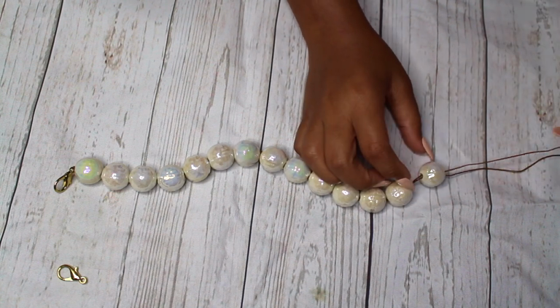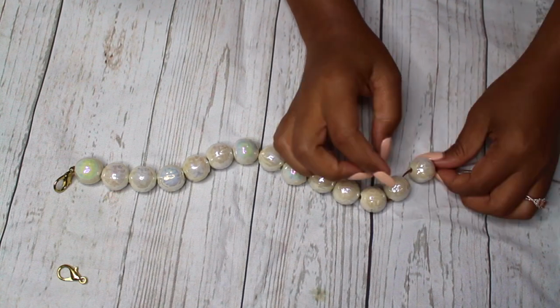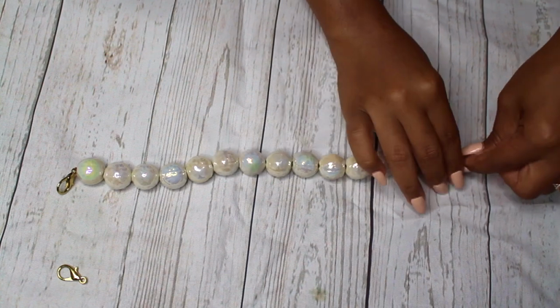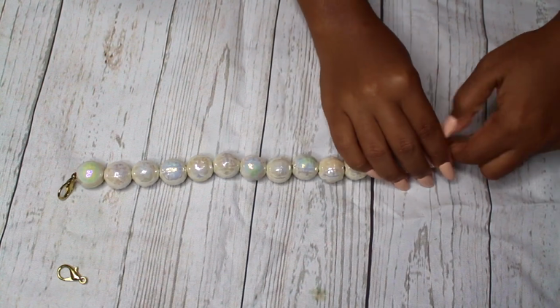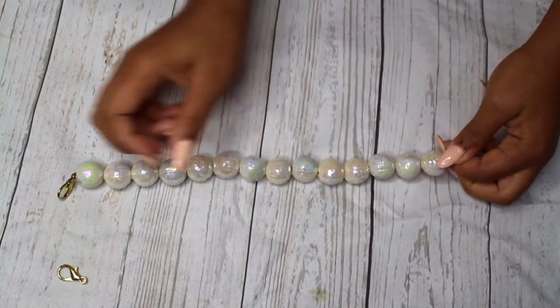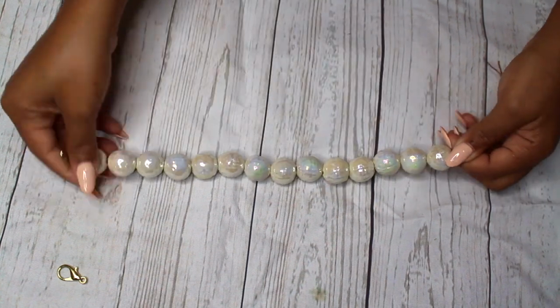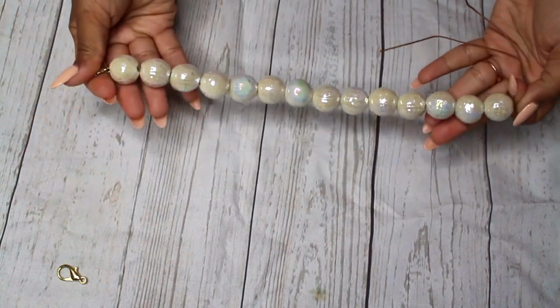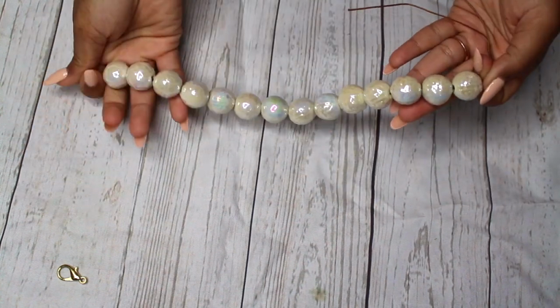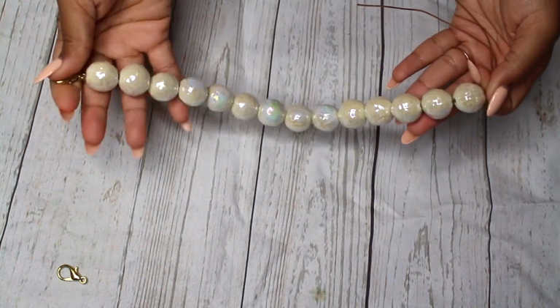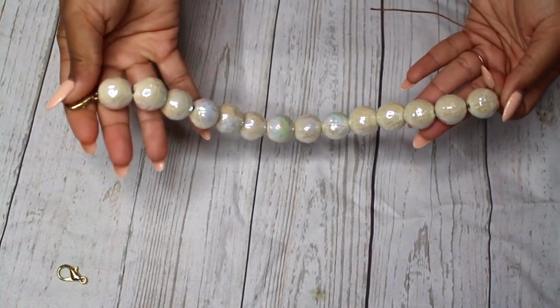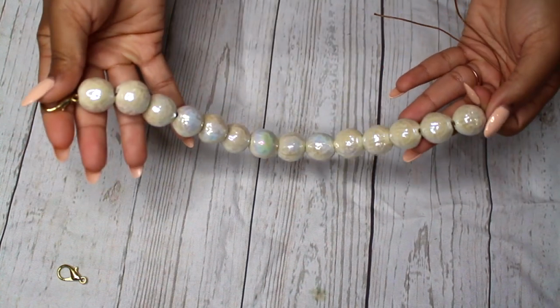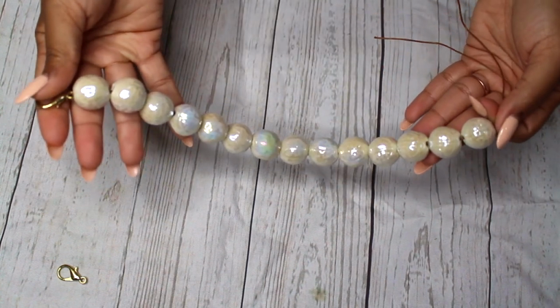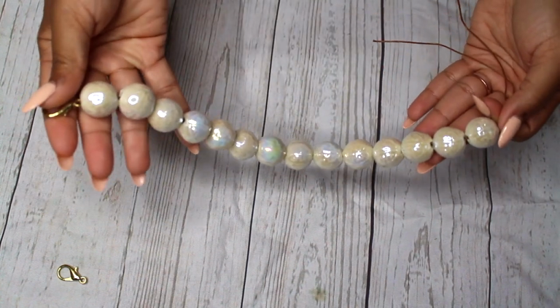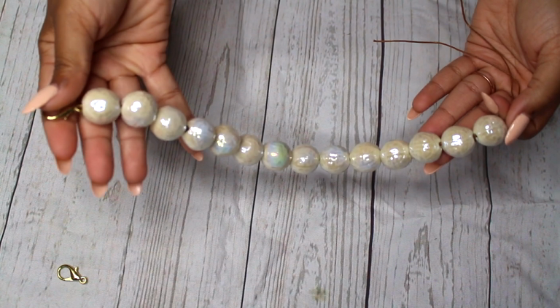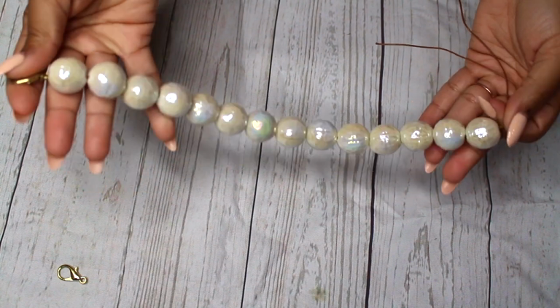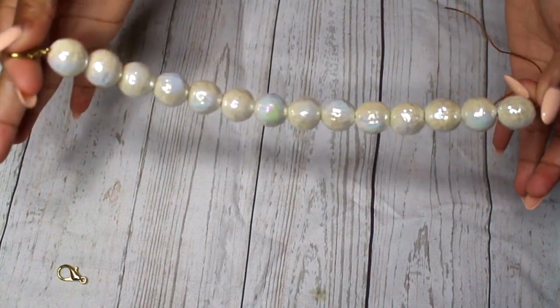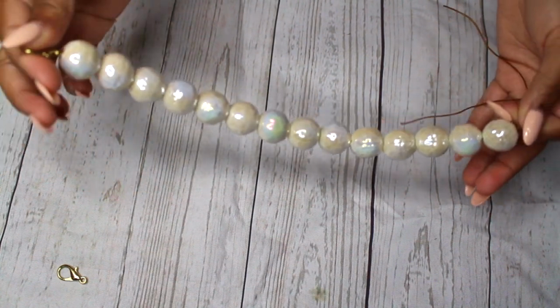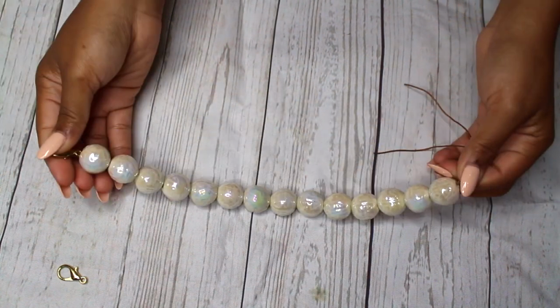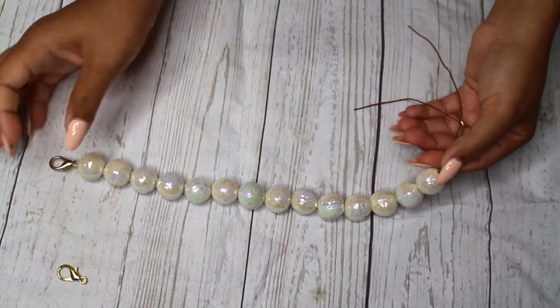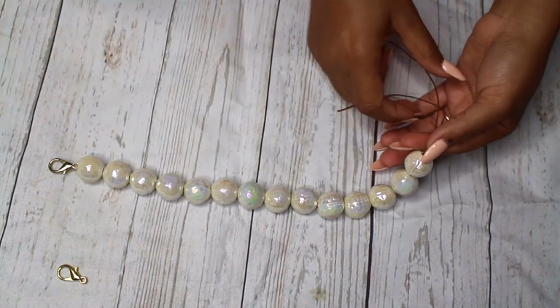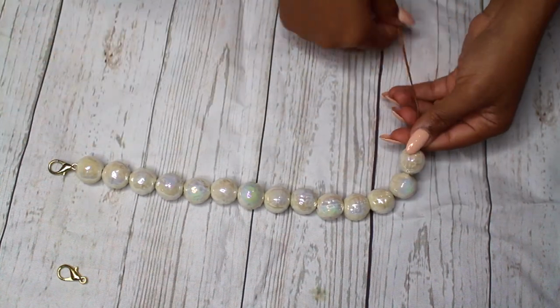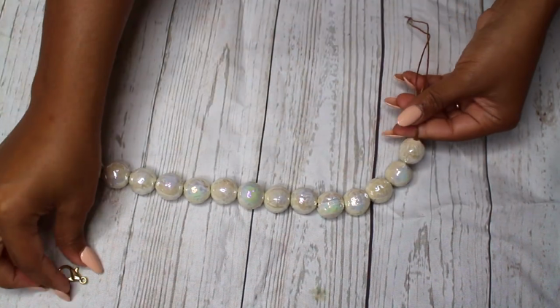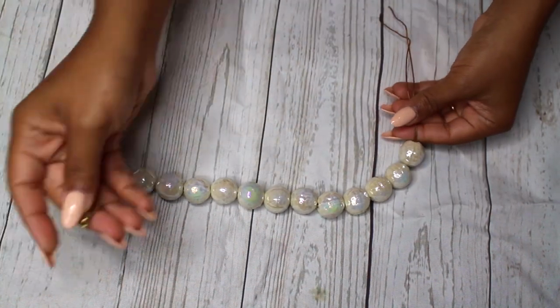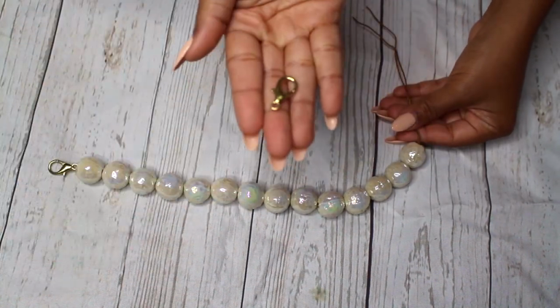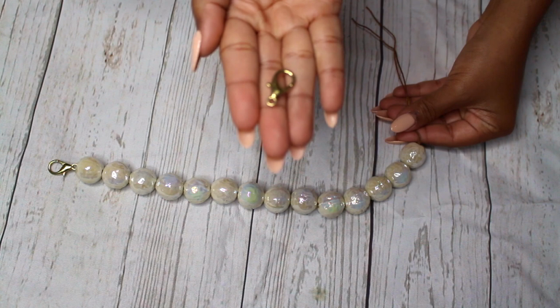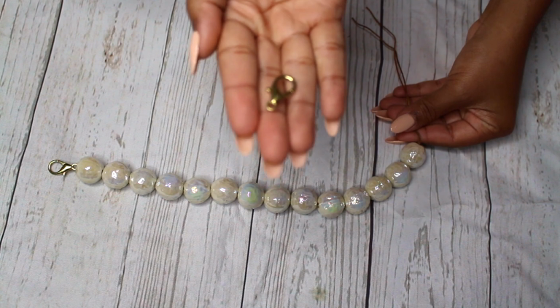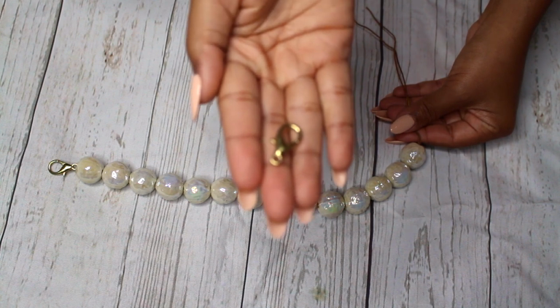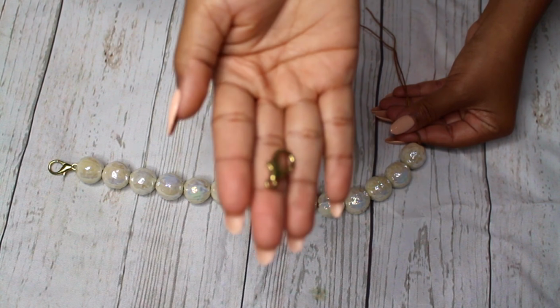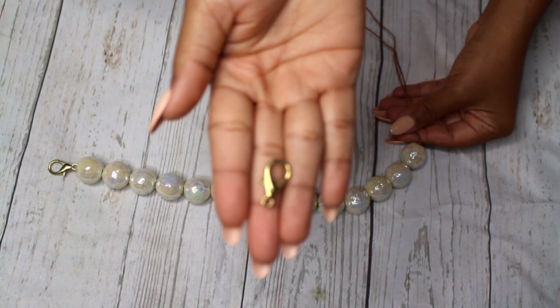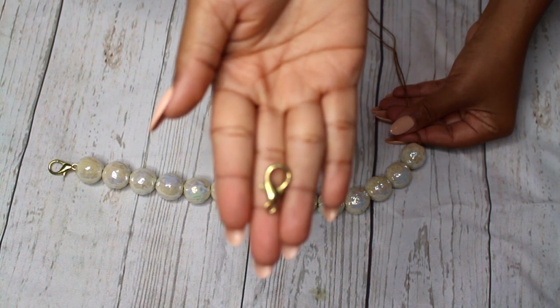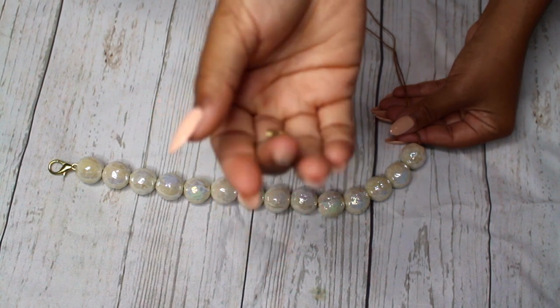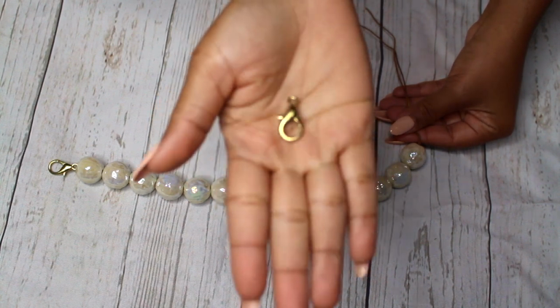Now that we have both sides of the strings threaded through the beads, we're going to be taking our other gold clasp and attaching that to the string, and we will also do a double knot on this side.